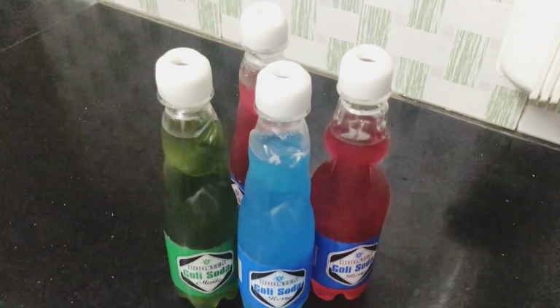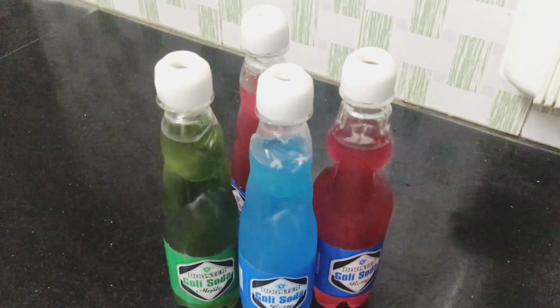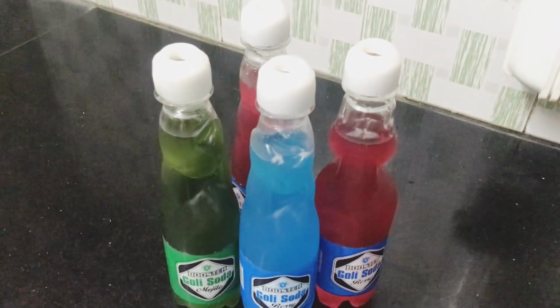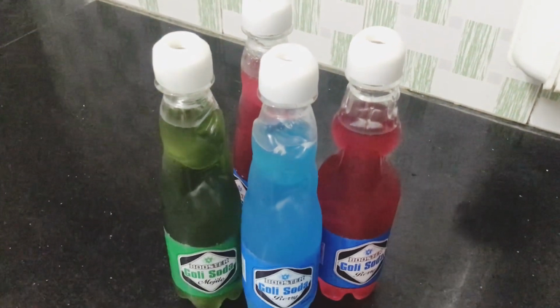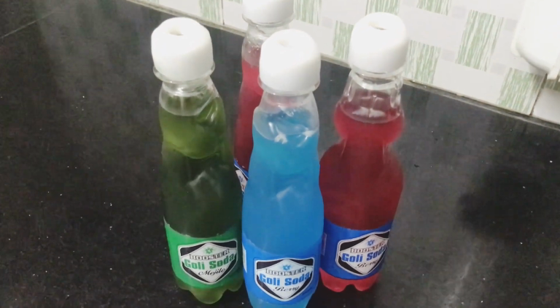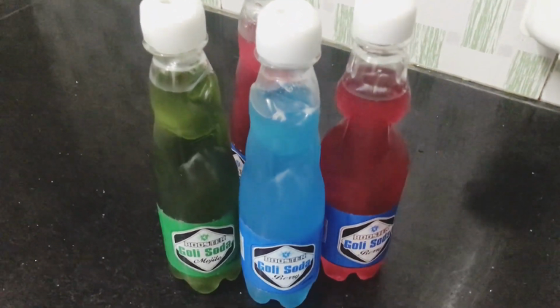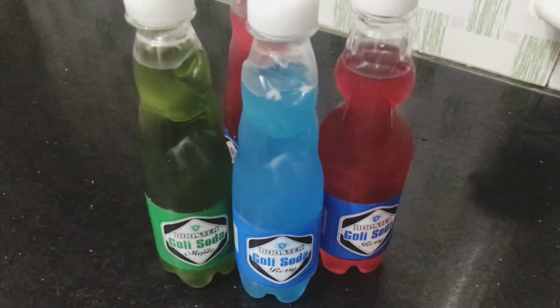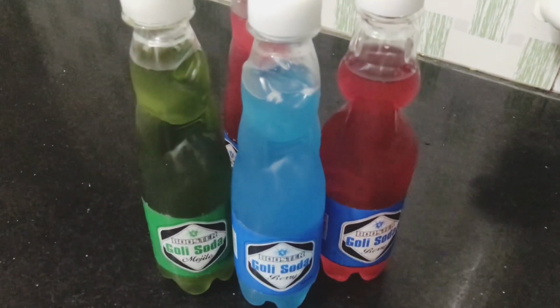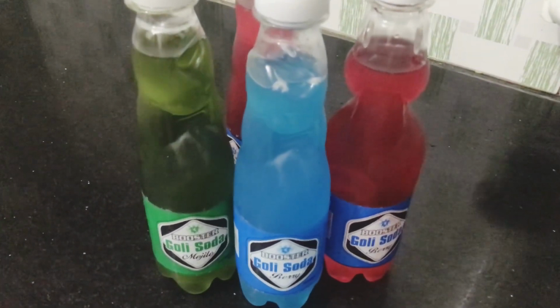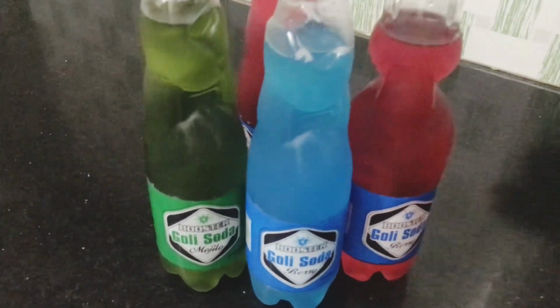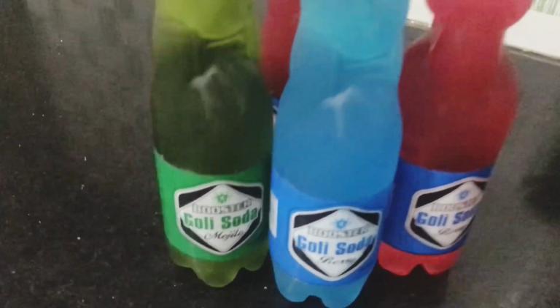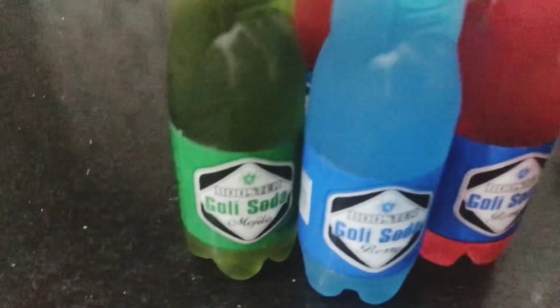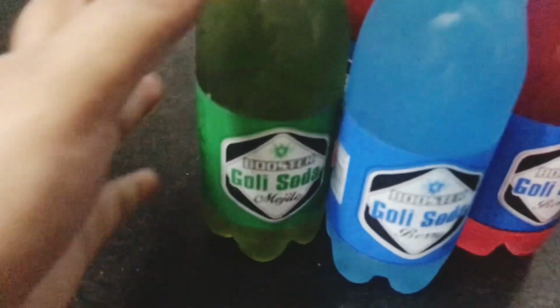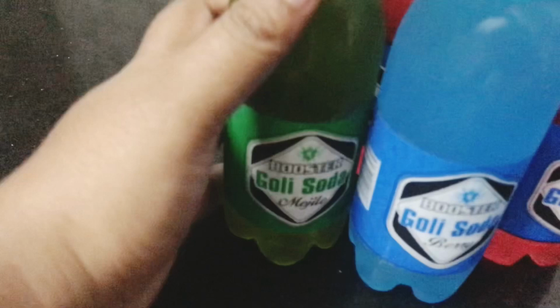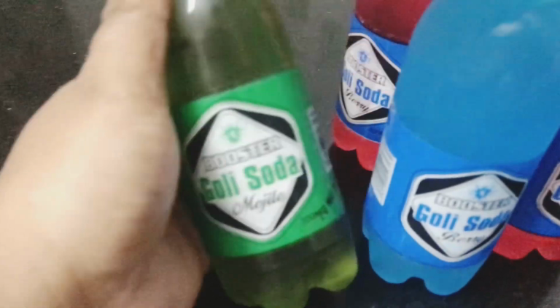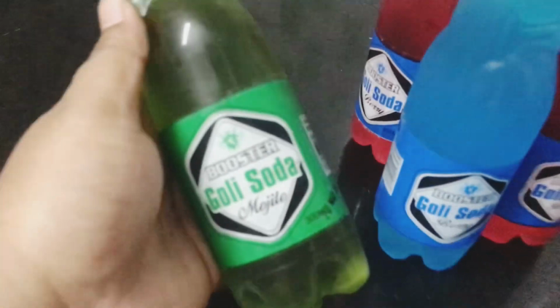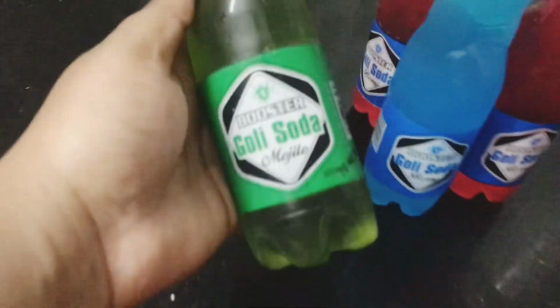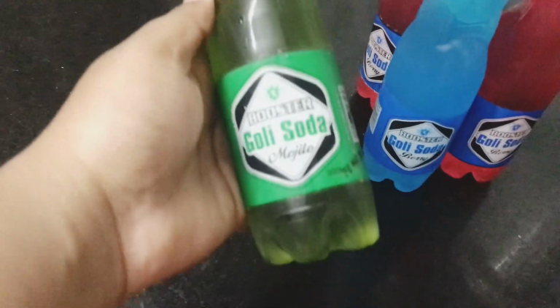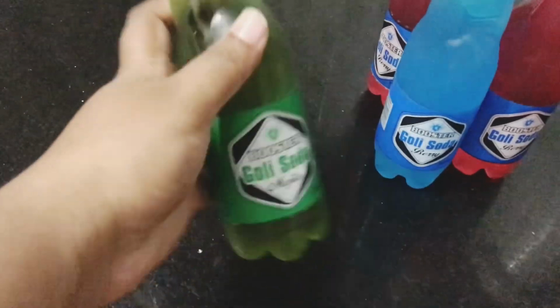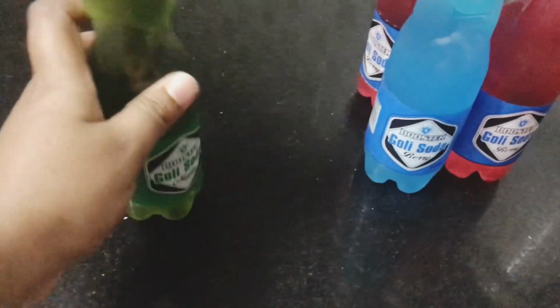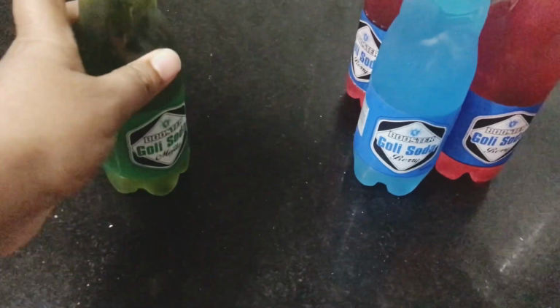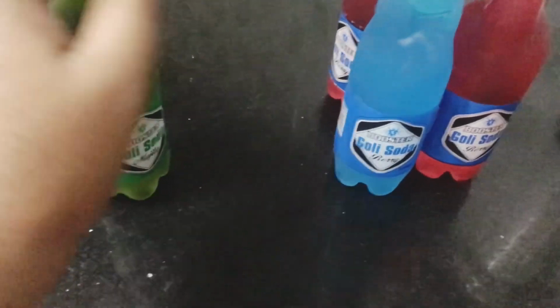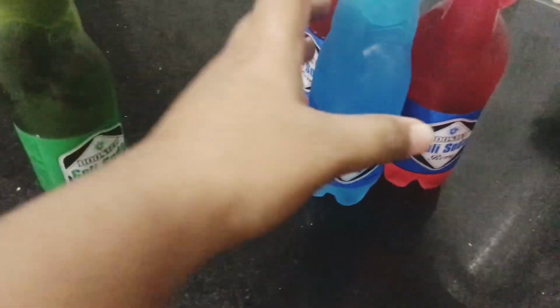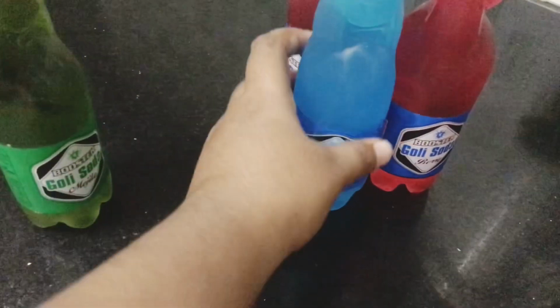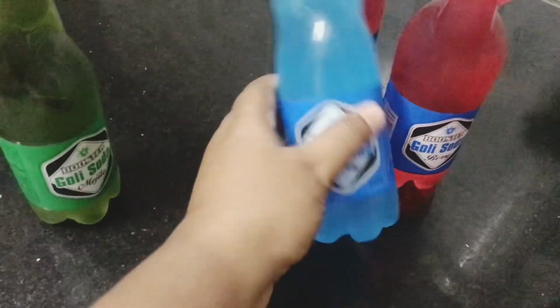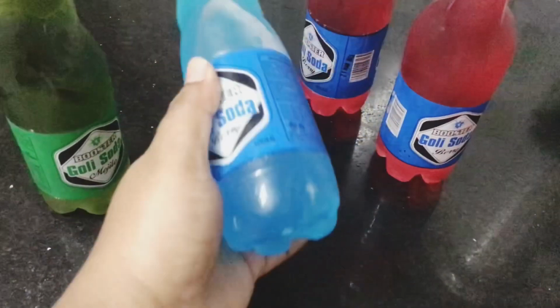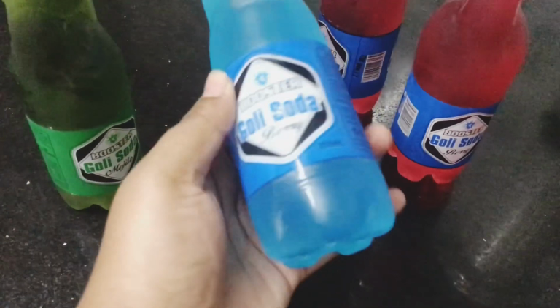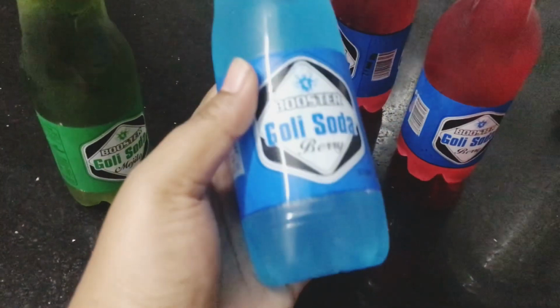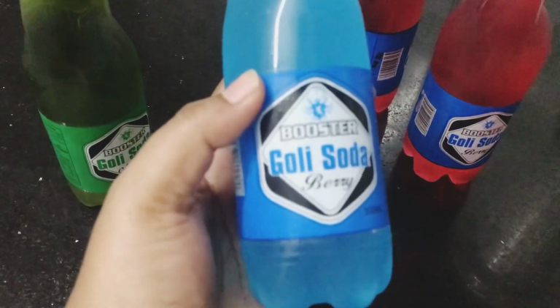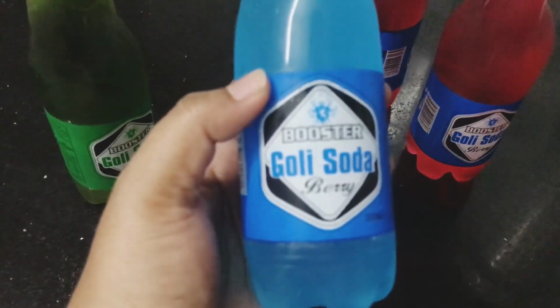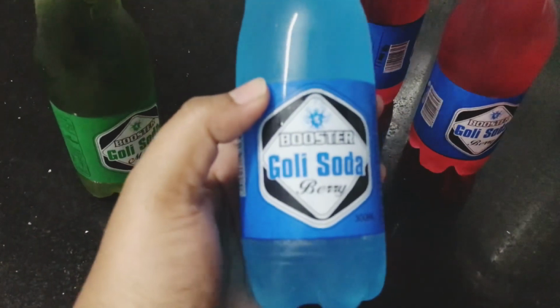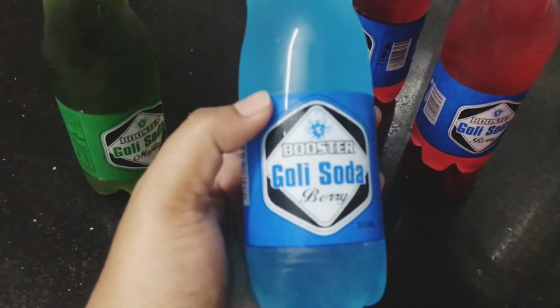Now, the red-poli soda is available in plastic bottle. This is the mojito flavor. That is the berry flavor.